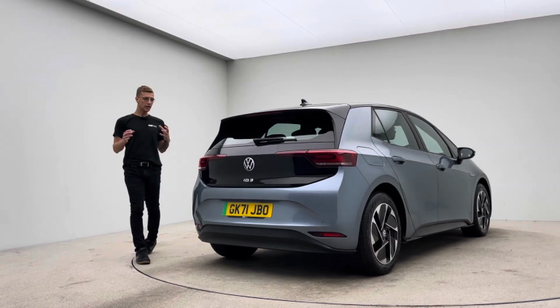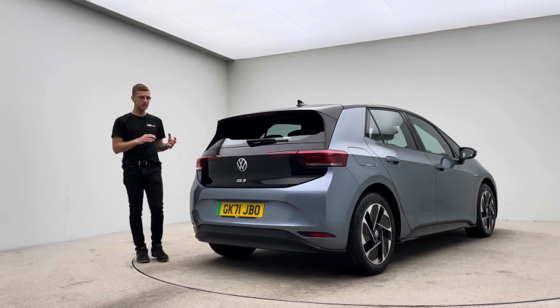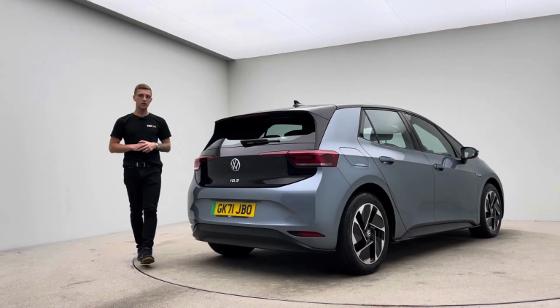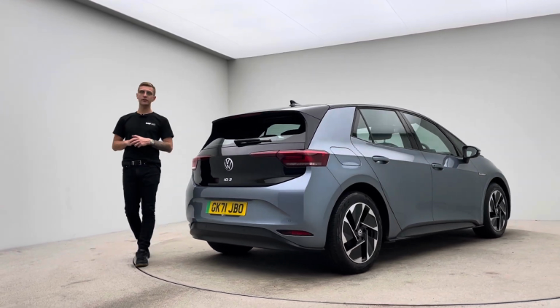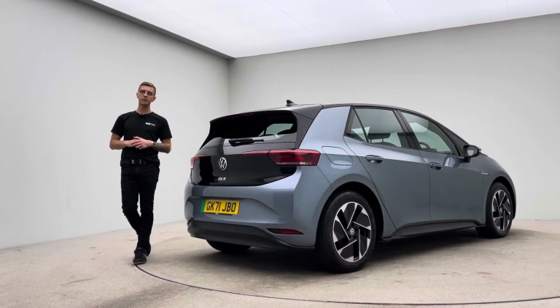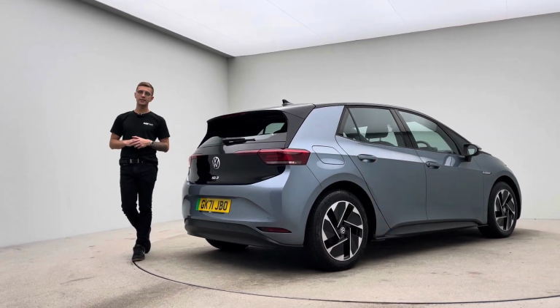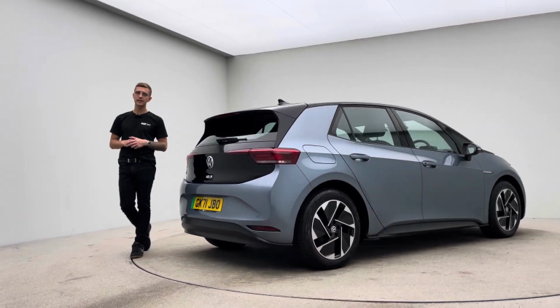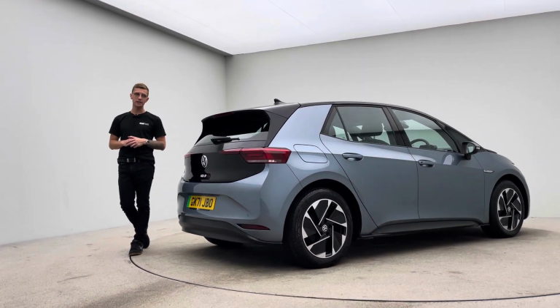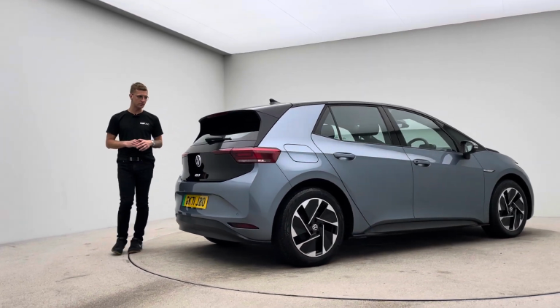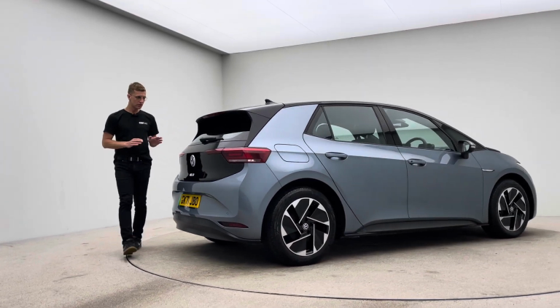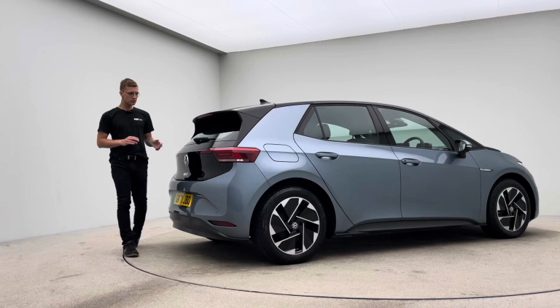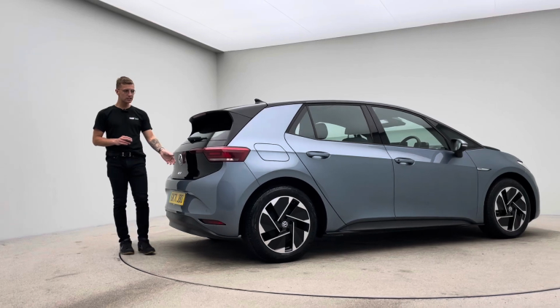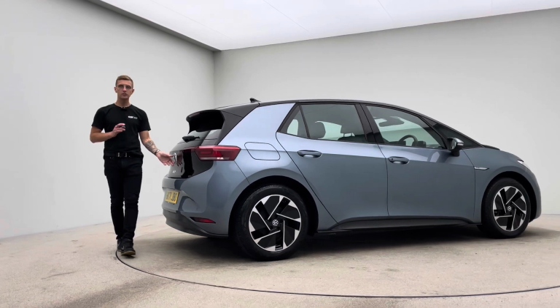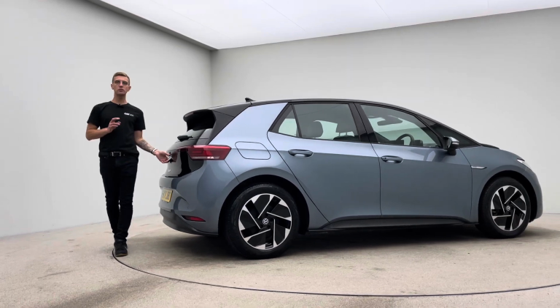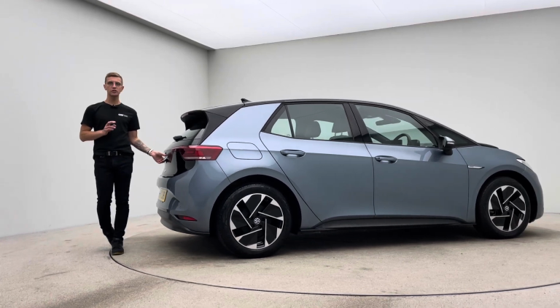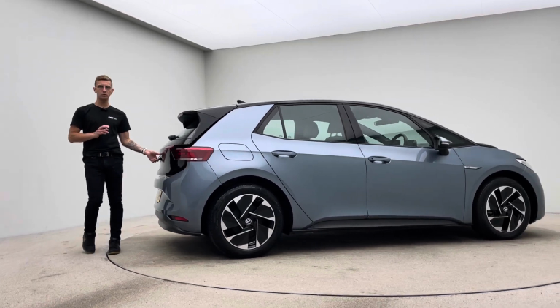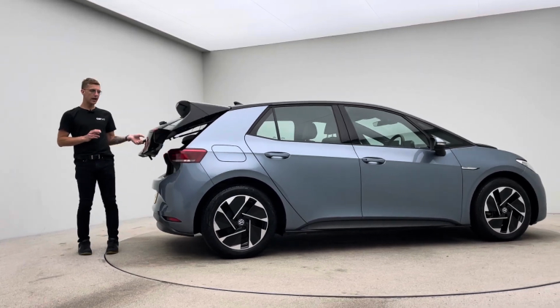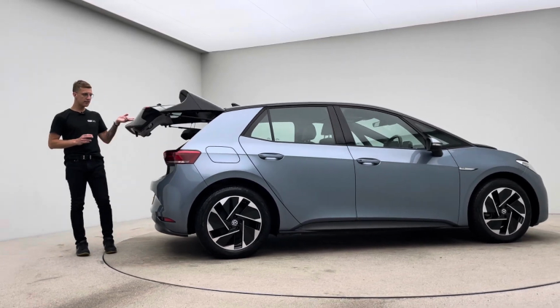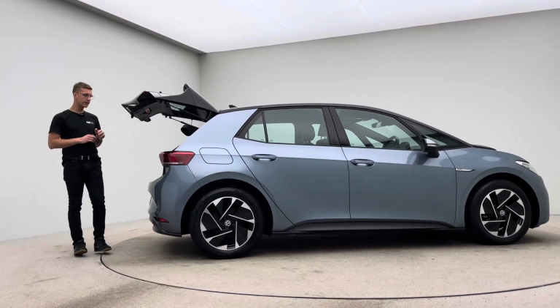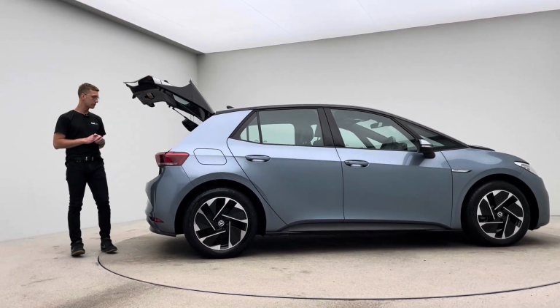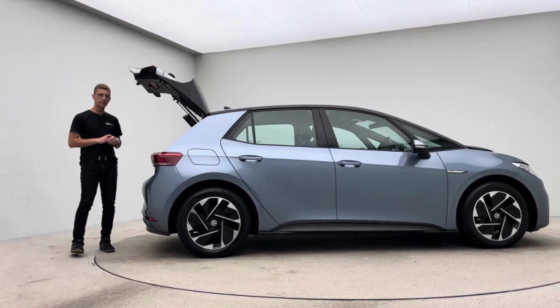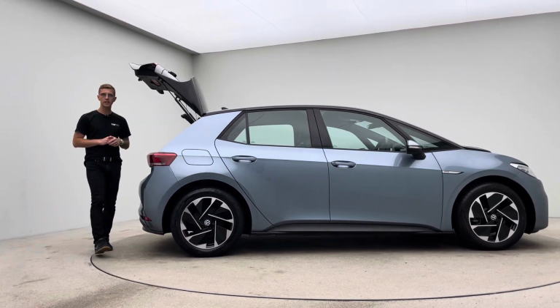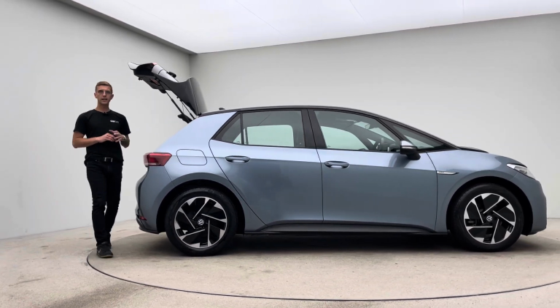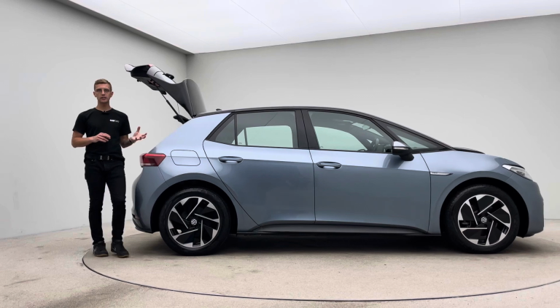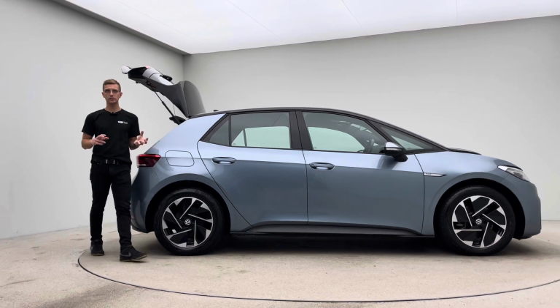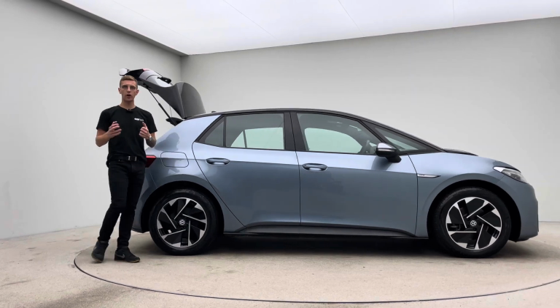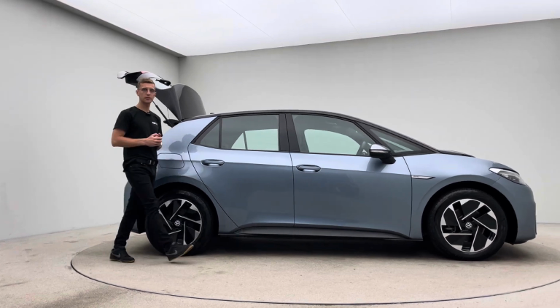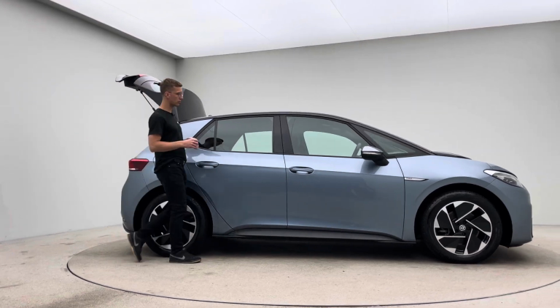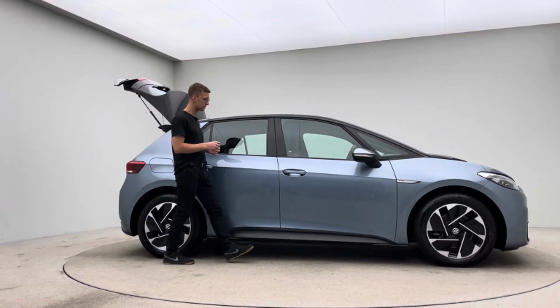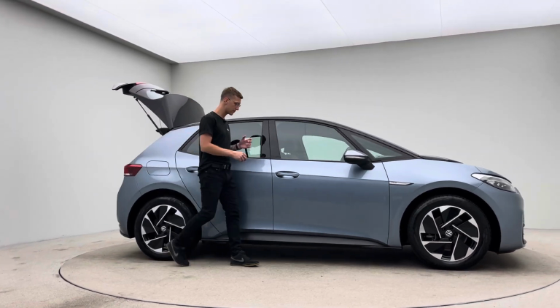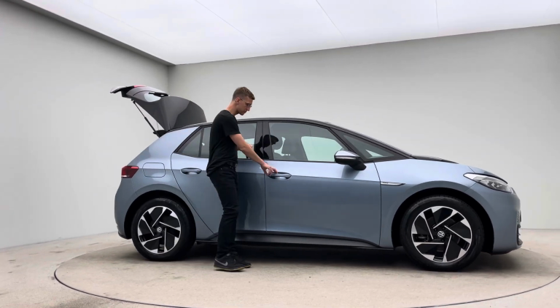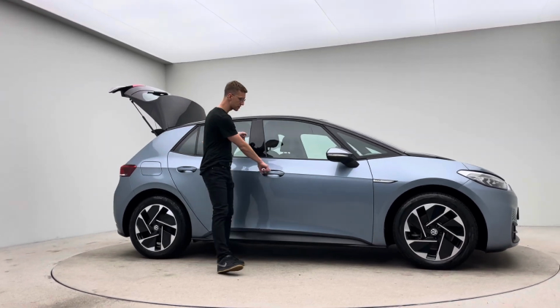And the inside of the car: free of any rips, any tears, any burns. Two keys, a type 2 charging cable, a 7-day money-back guarantee, and a click and collect or home delivery option made available to you.